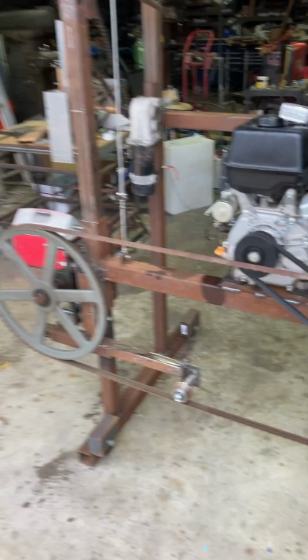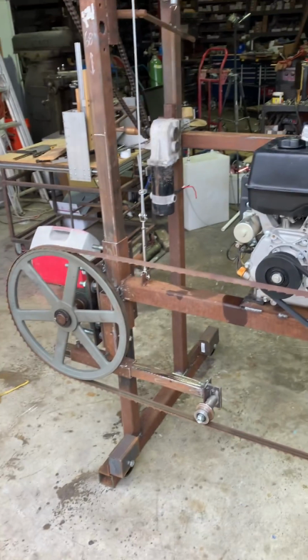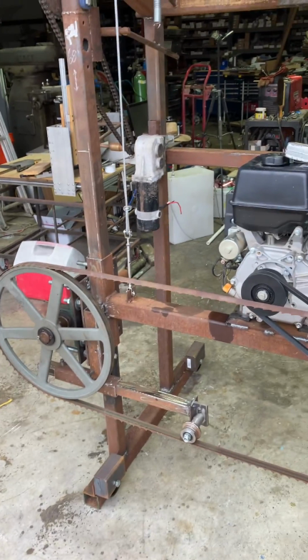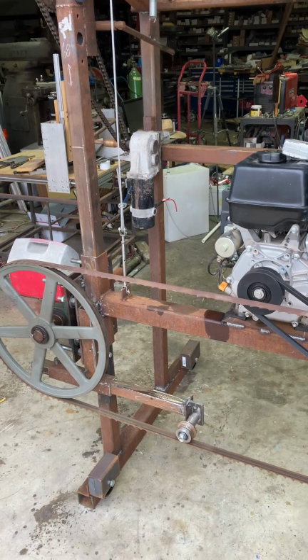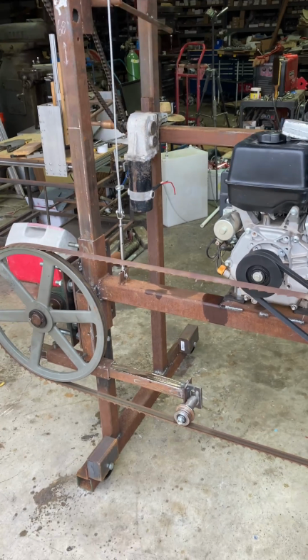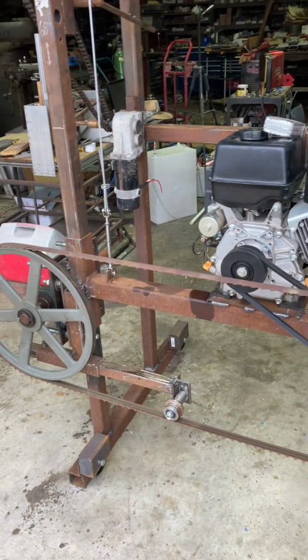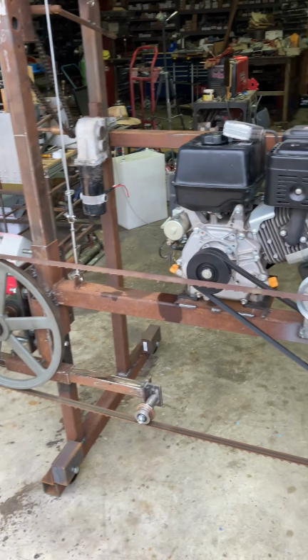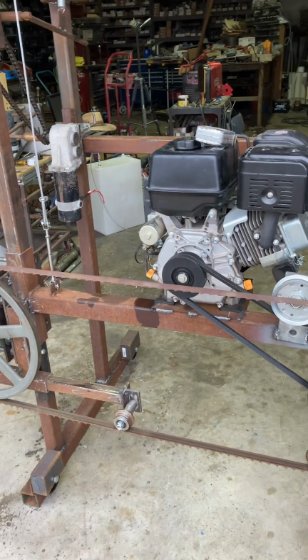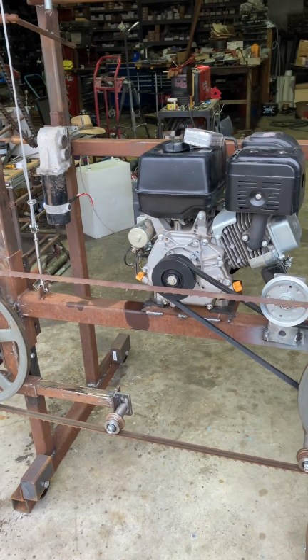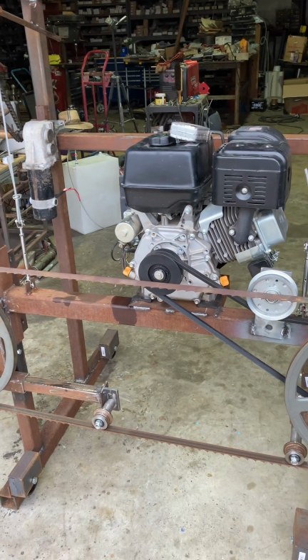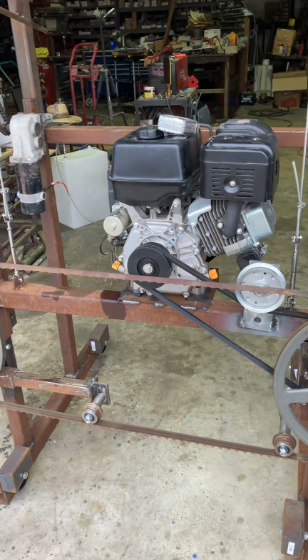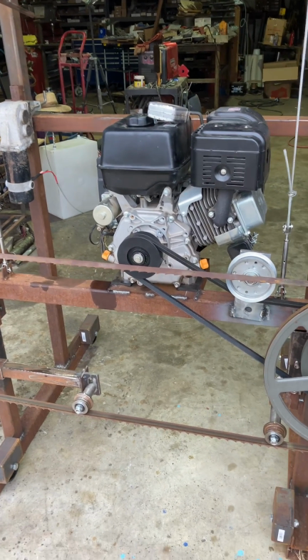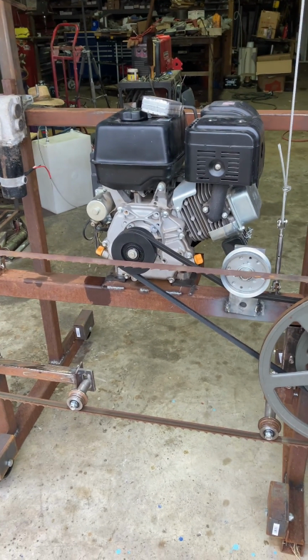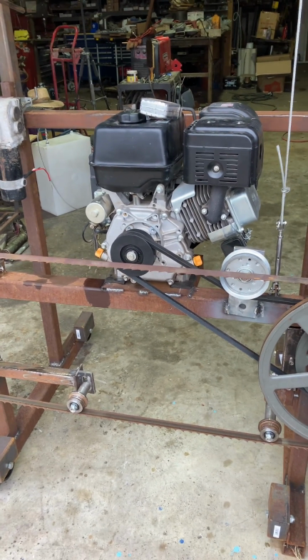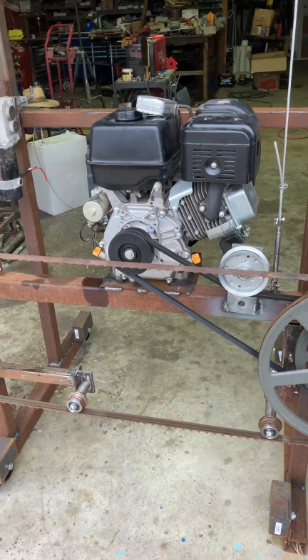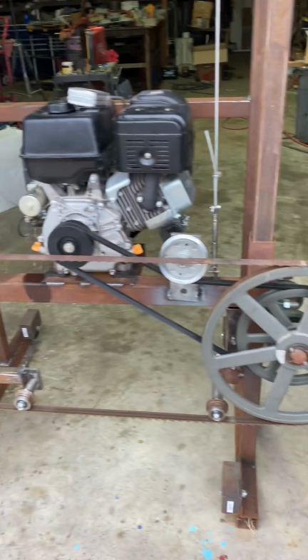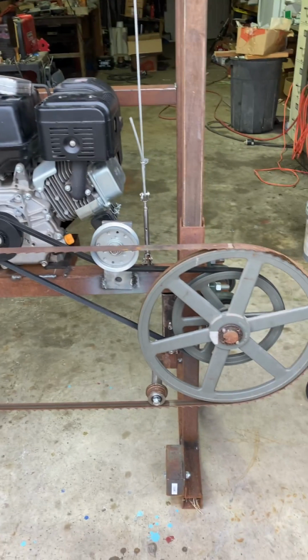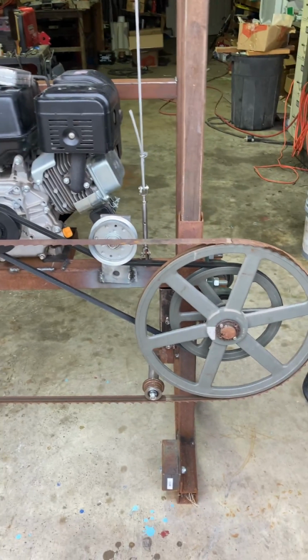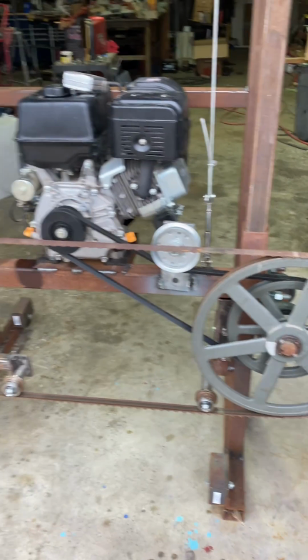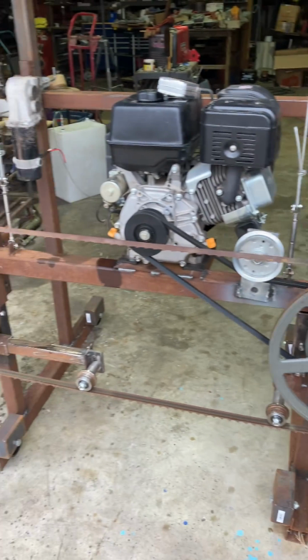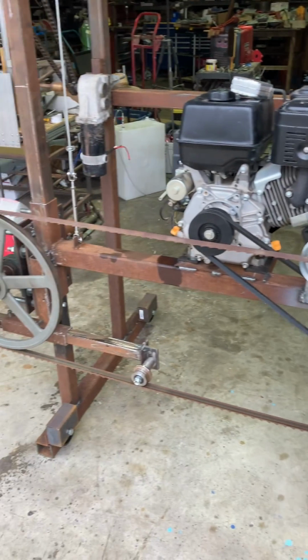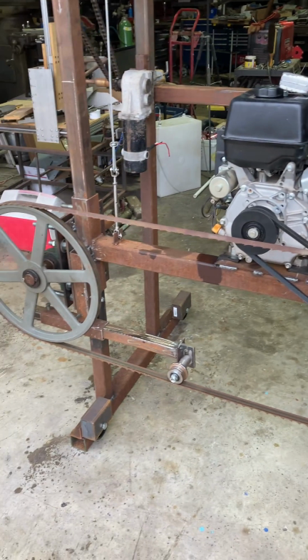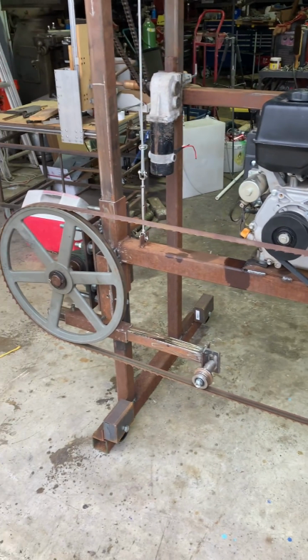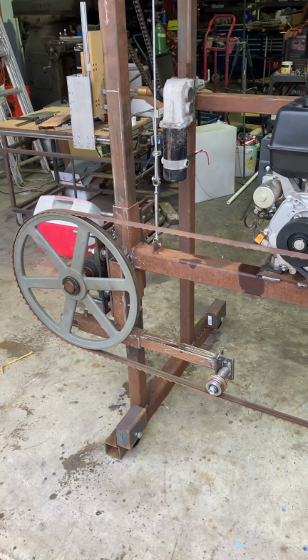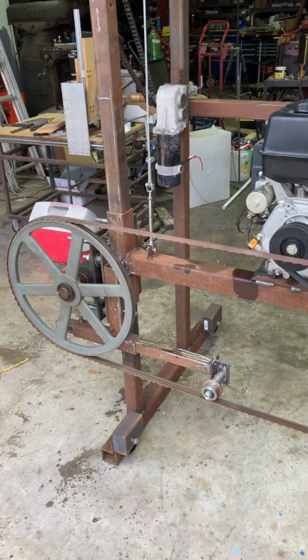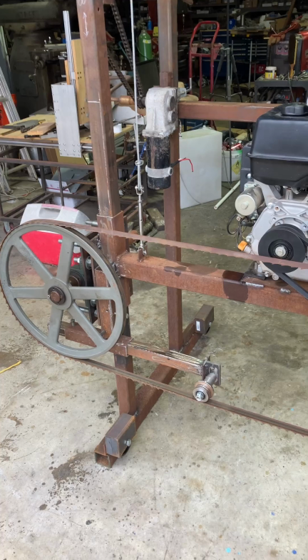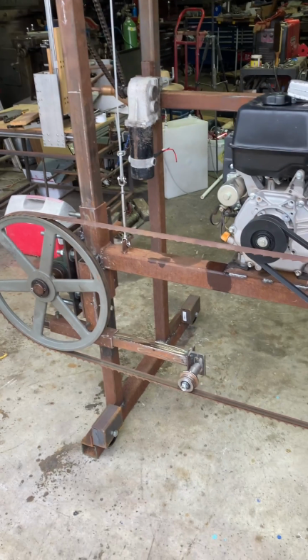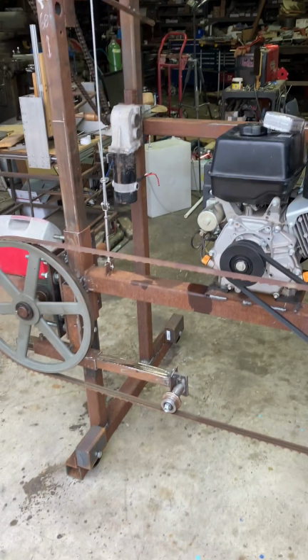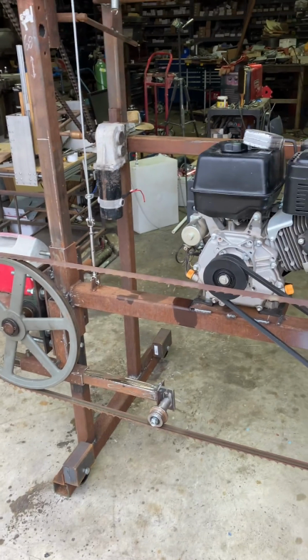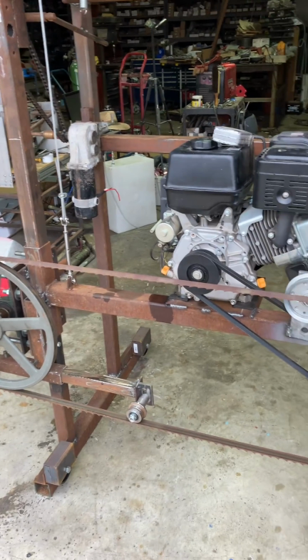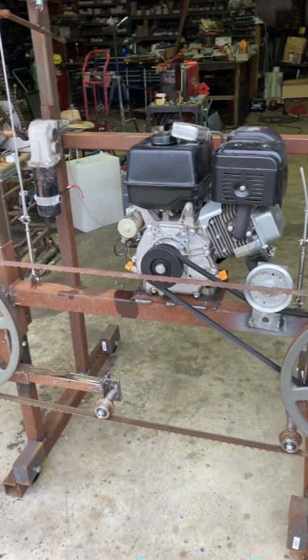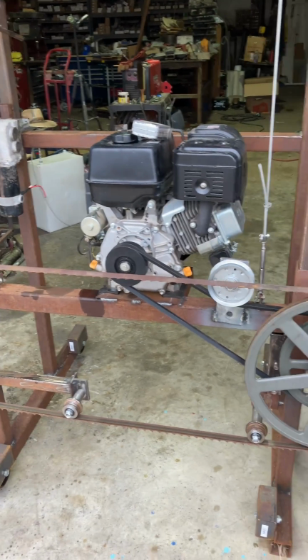If you know the answer to the question — what's the blade speed going to be at half to three-quarter throttle on that motor and these pulleys, inch and a quarter blade, 158 inches wide — post them down in the comment section below. I'm interested in what you've got to say.